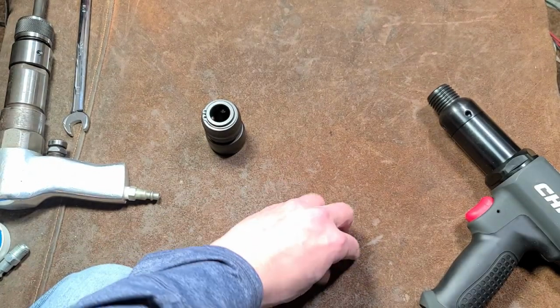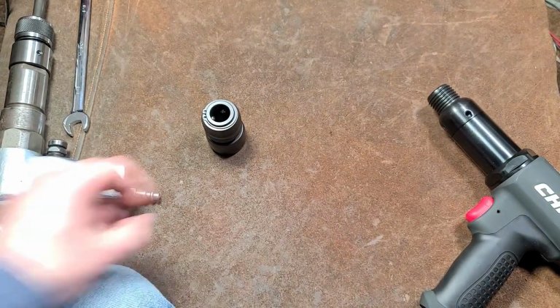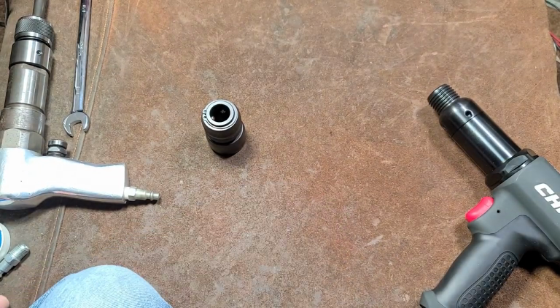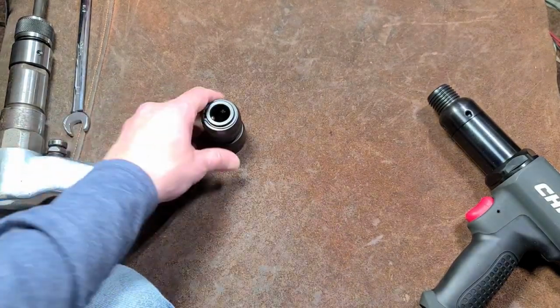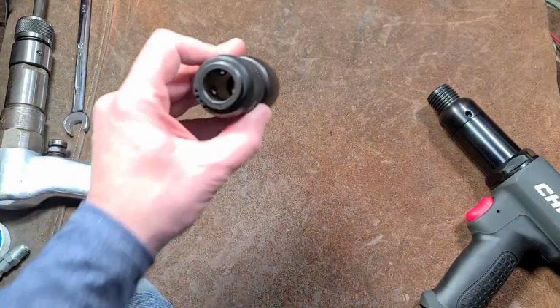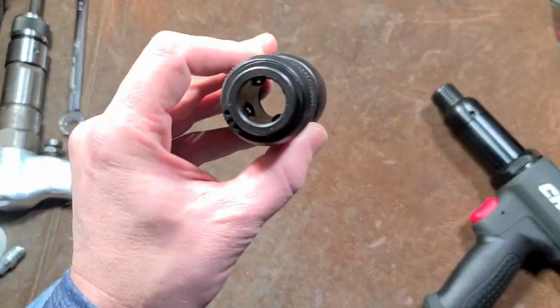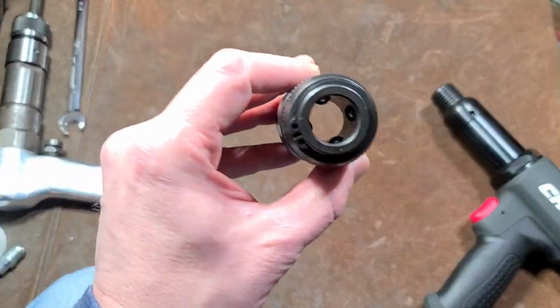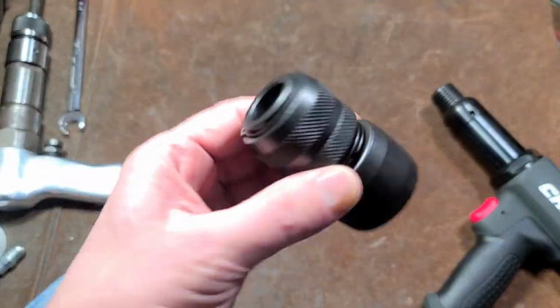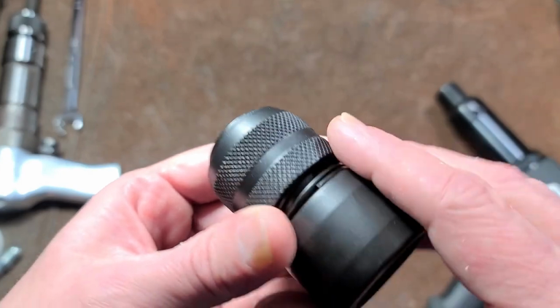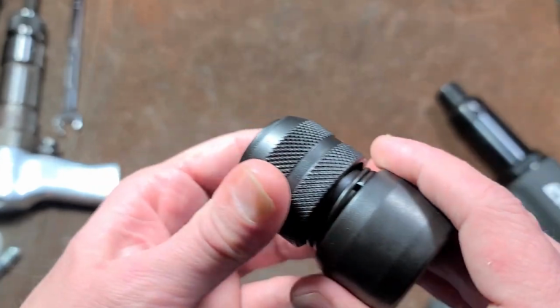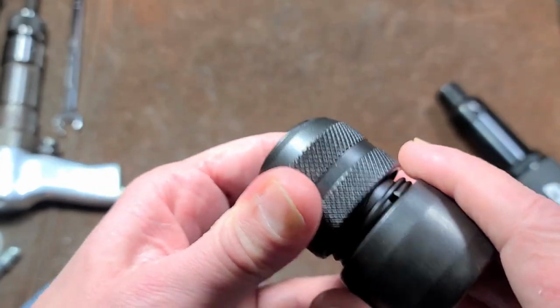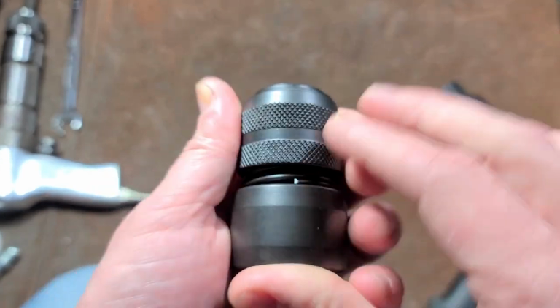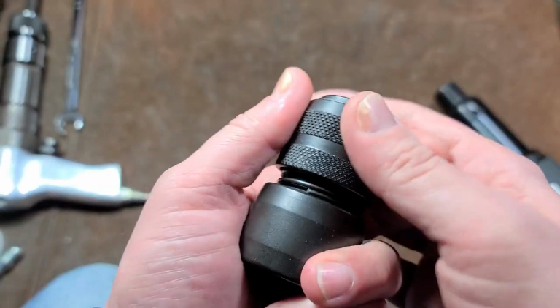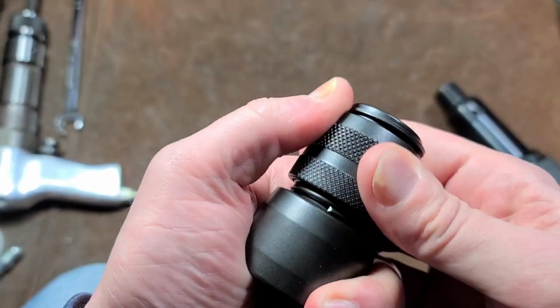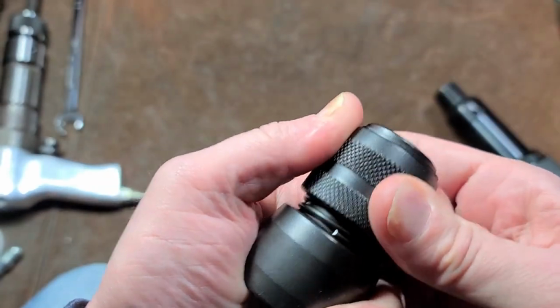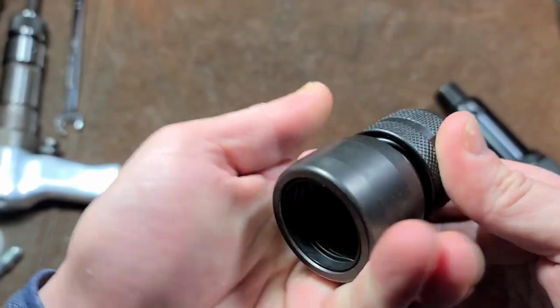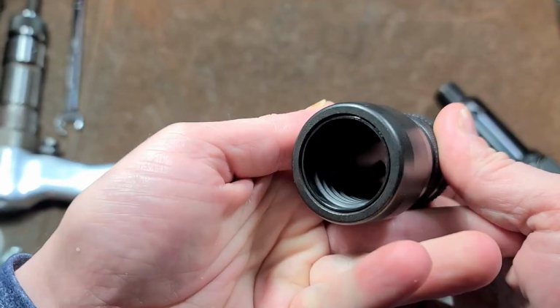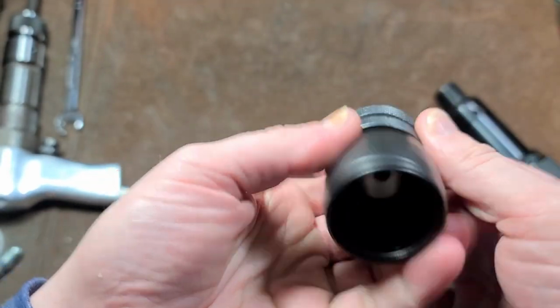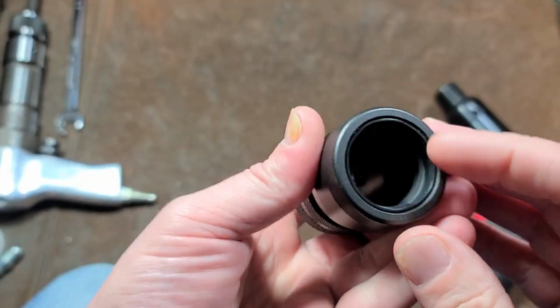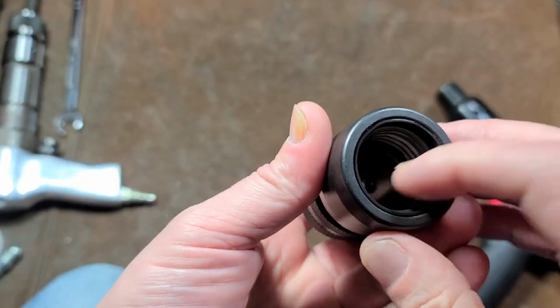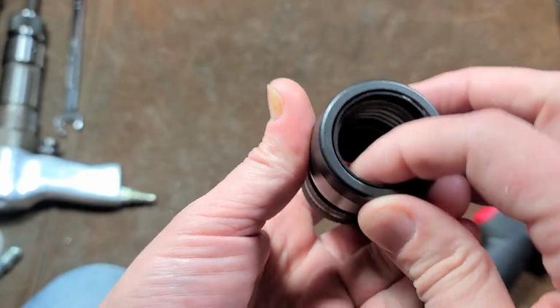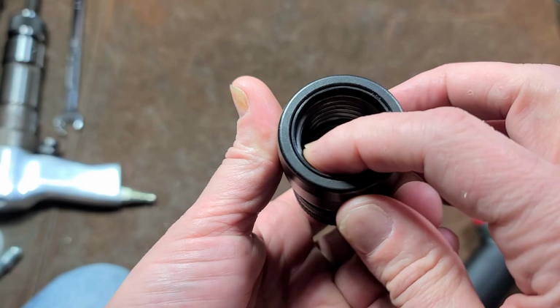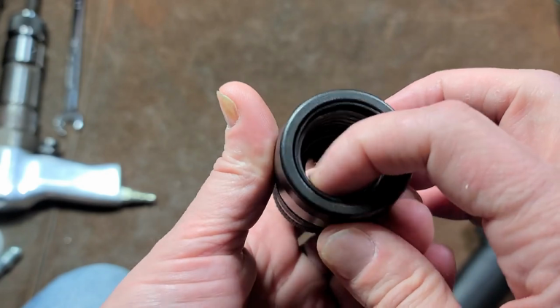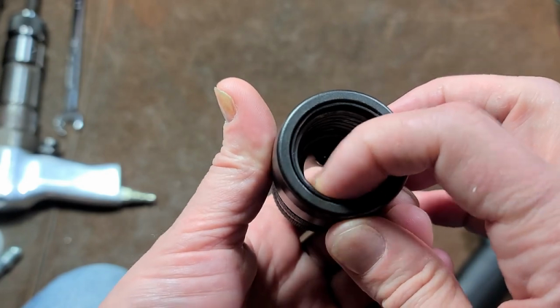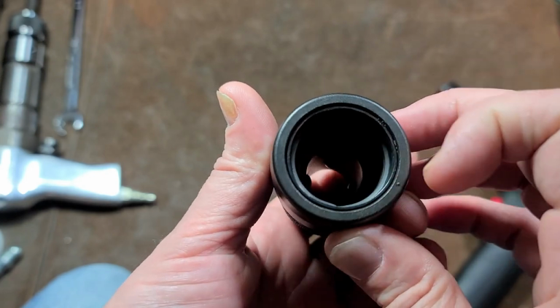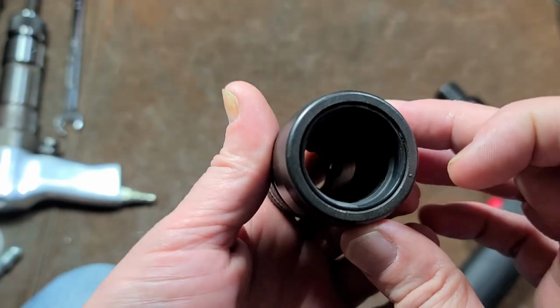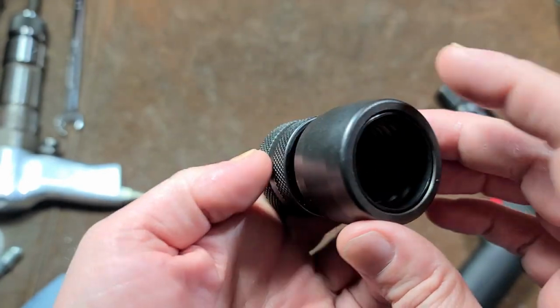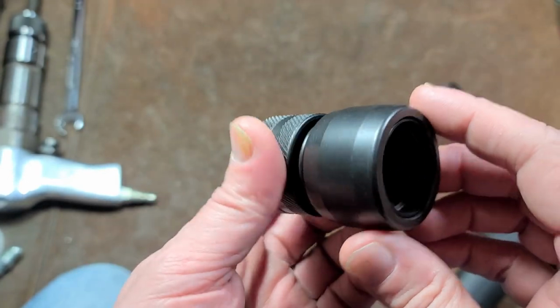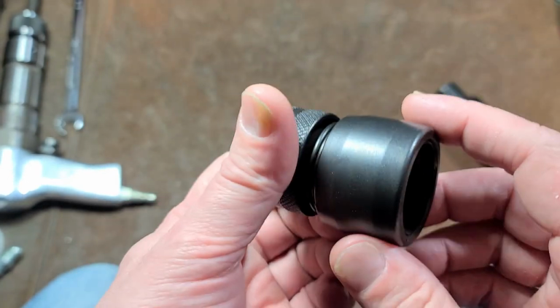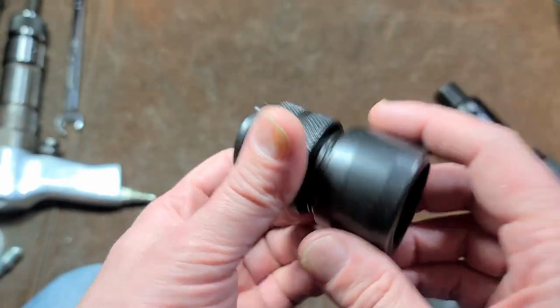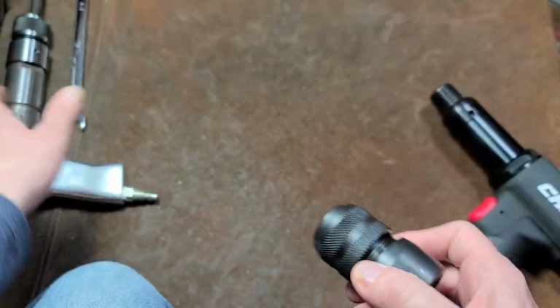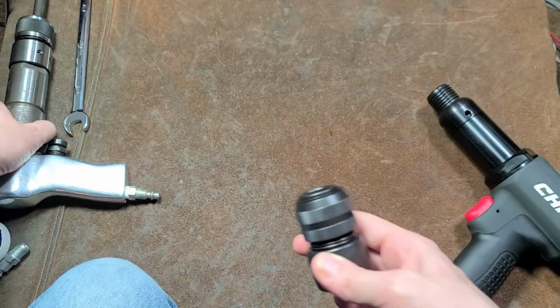It does come with the quick release chuck. It is a four ball. Seems to be okay, regular quality. These all have plastic inserts to prevent them from rattling loose. No lock pins.